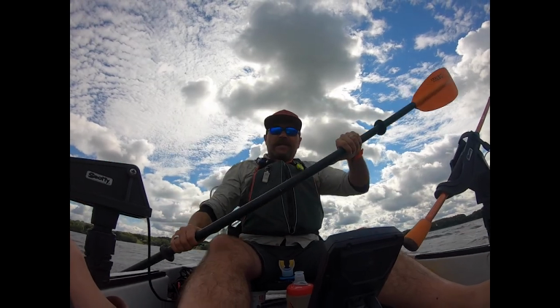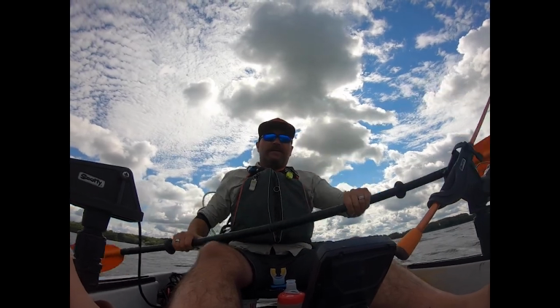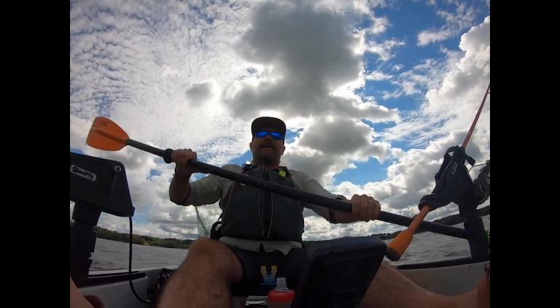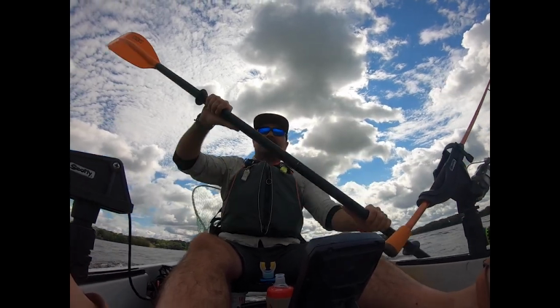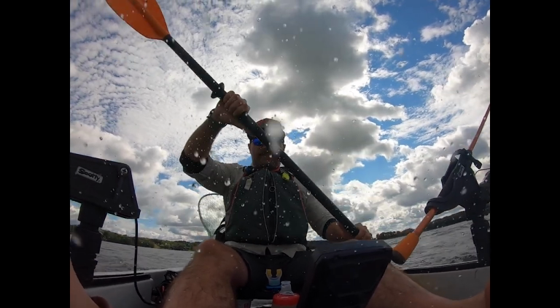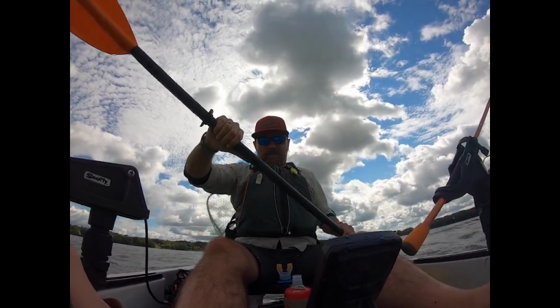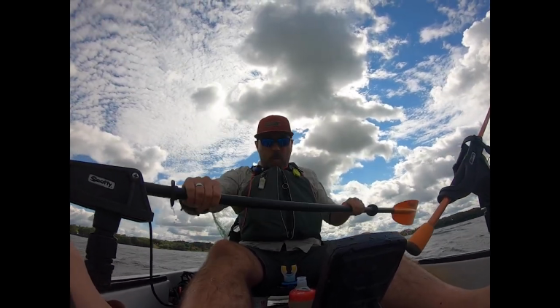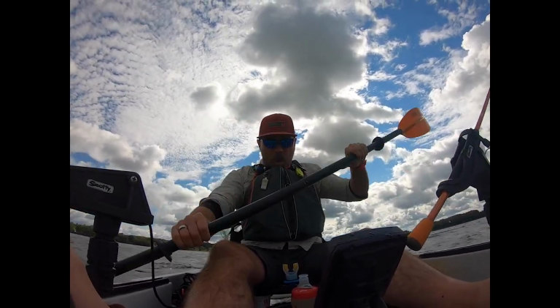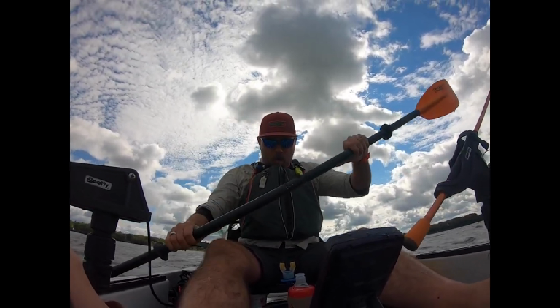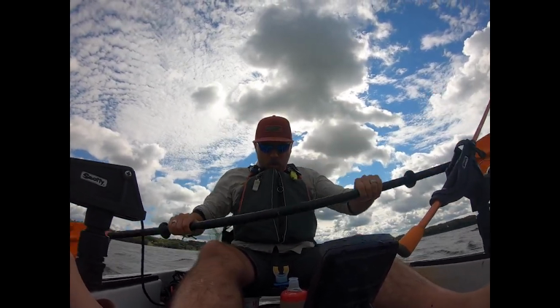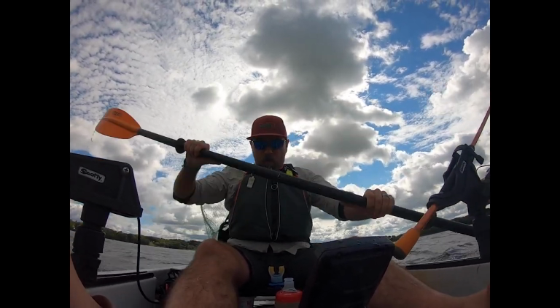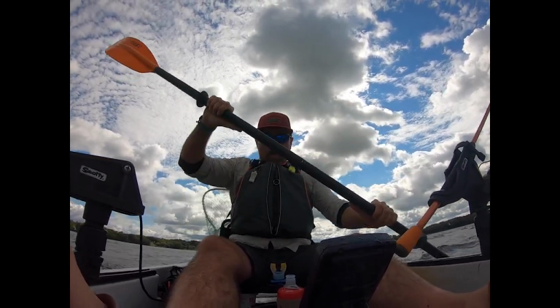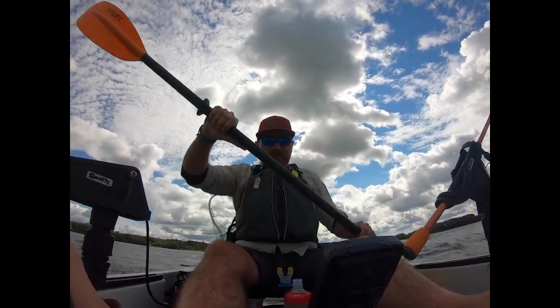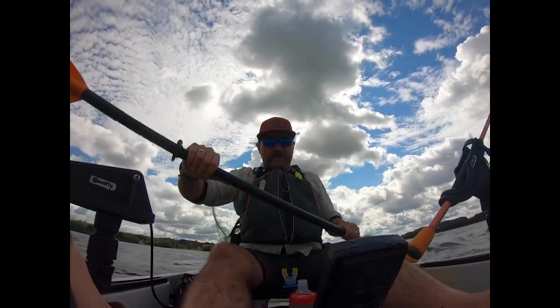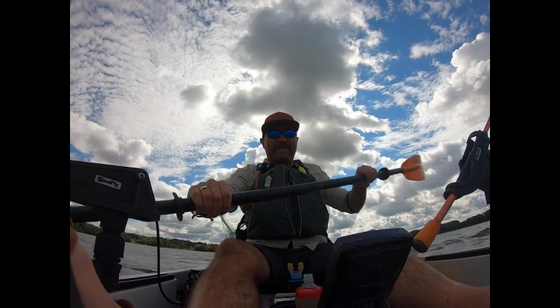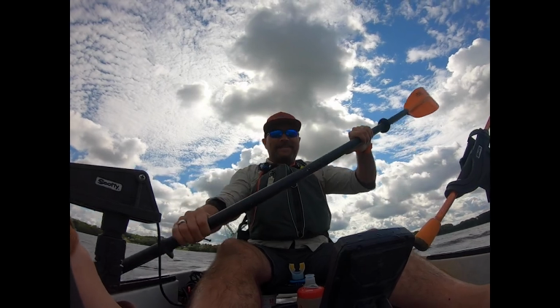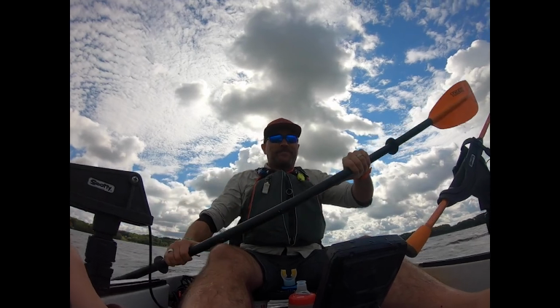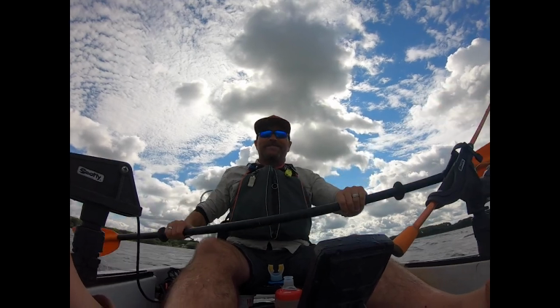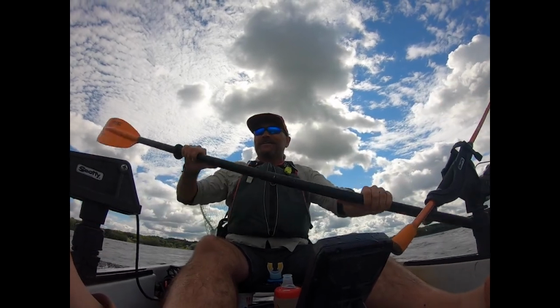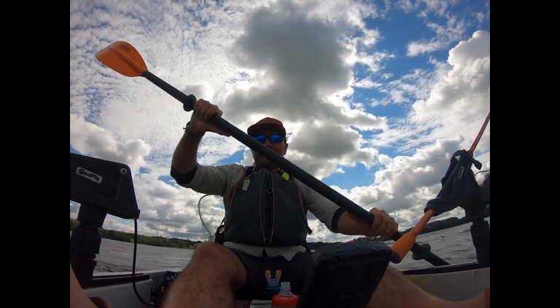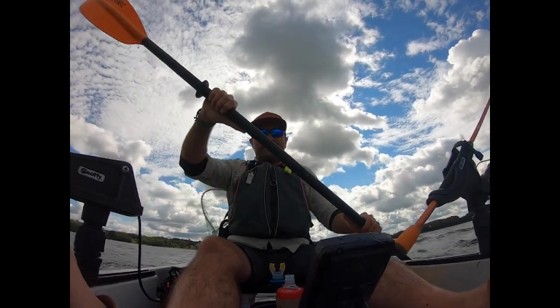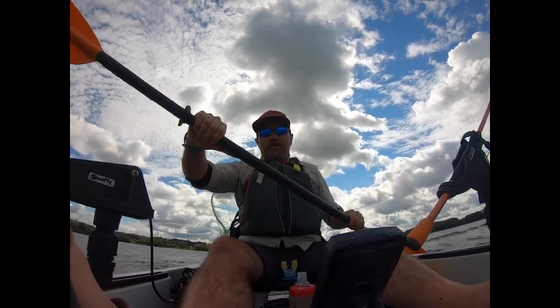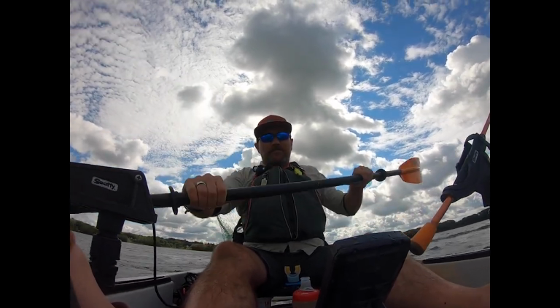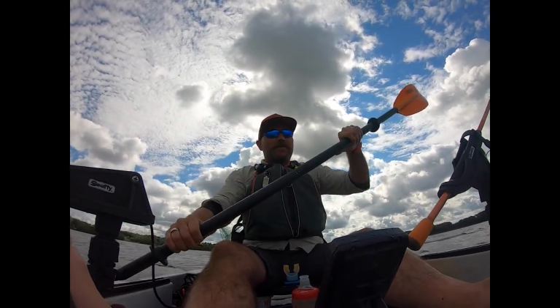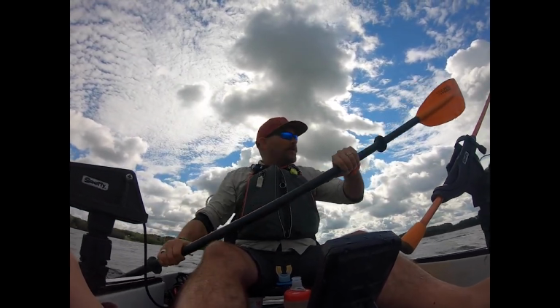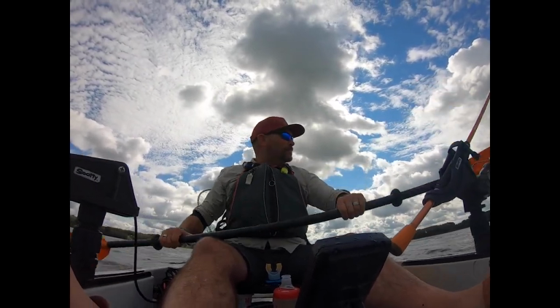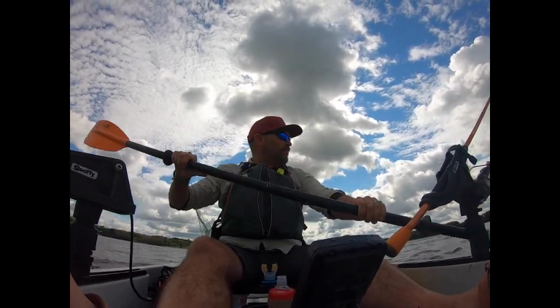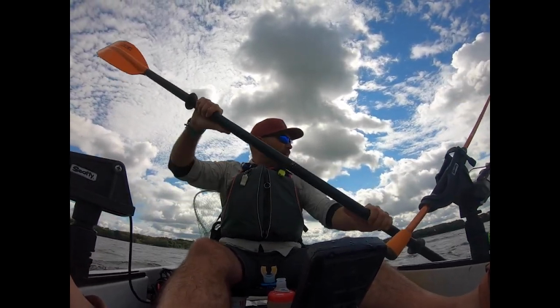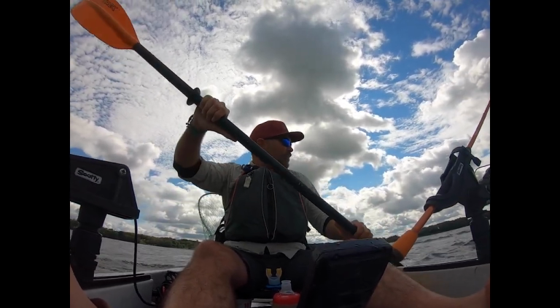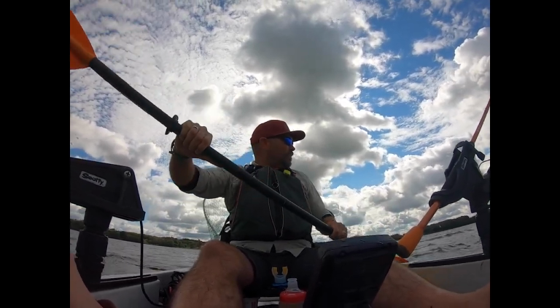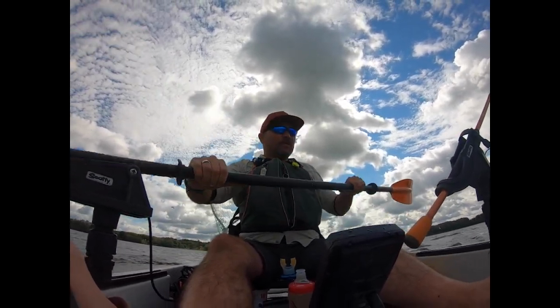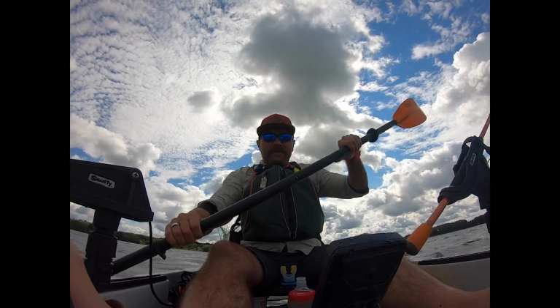Did you see that splash? It just came over the front of the boat — holy moly!